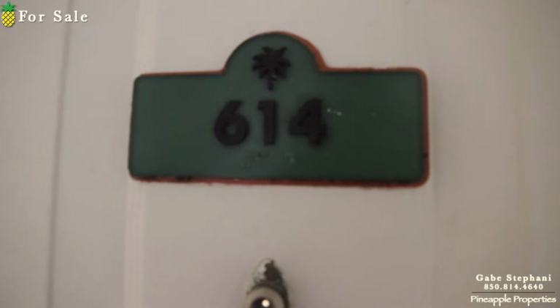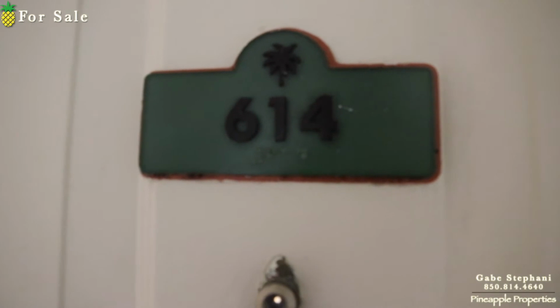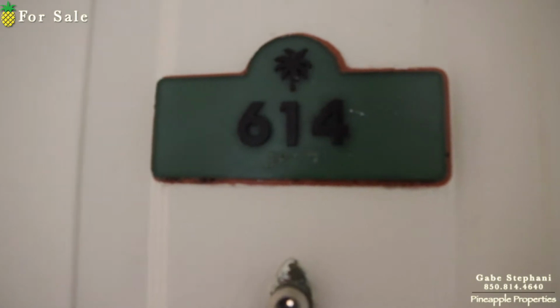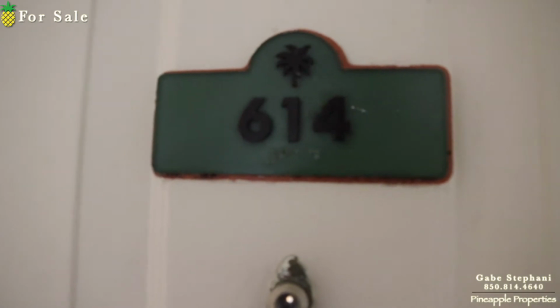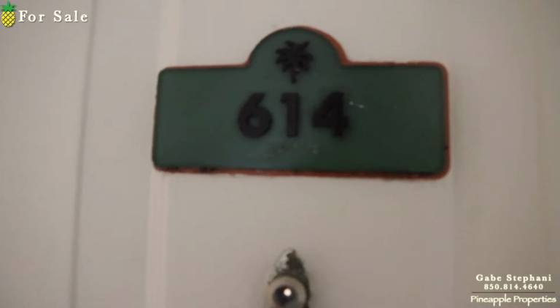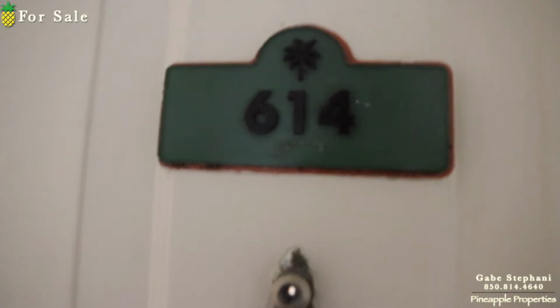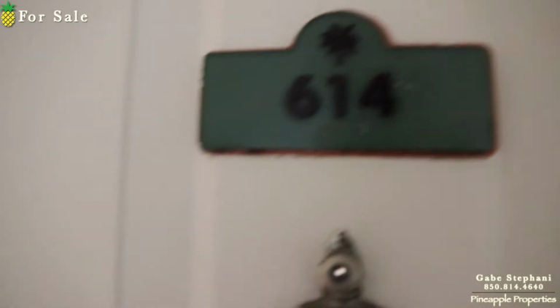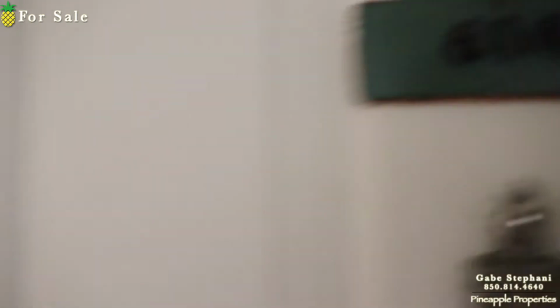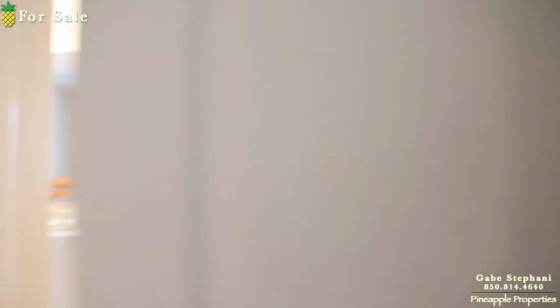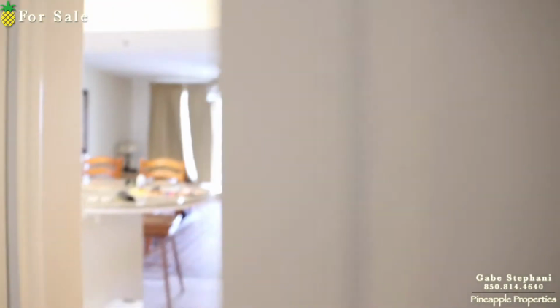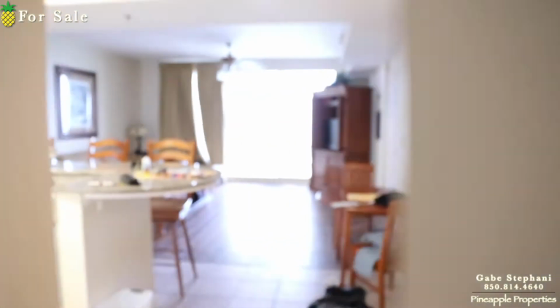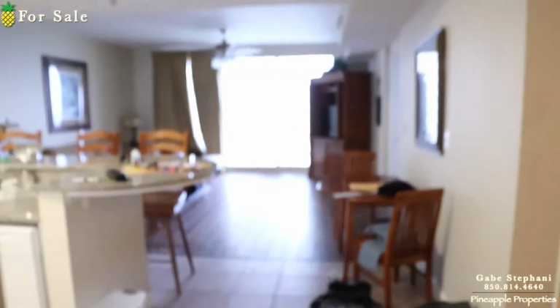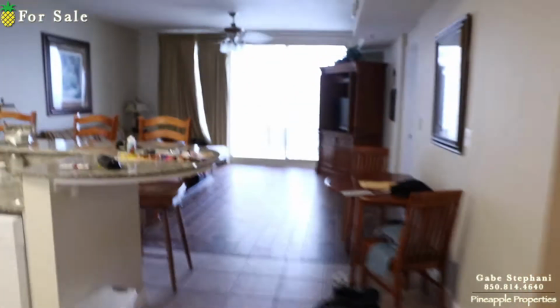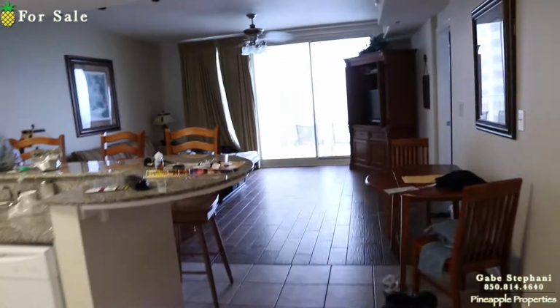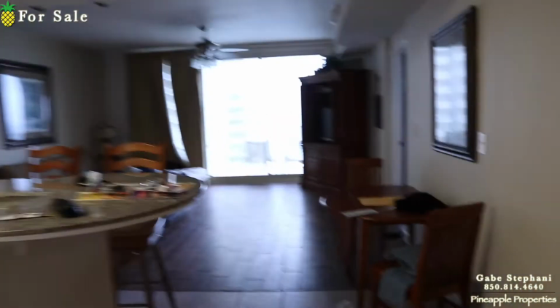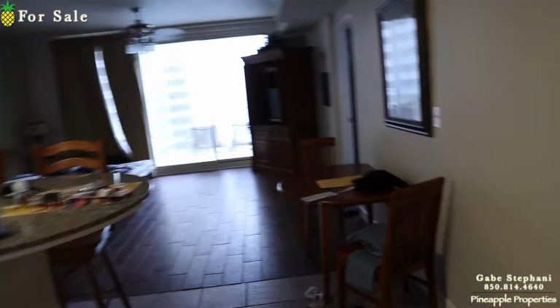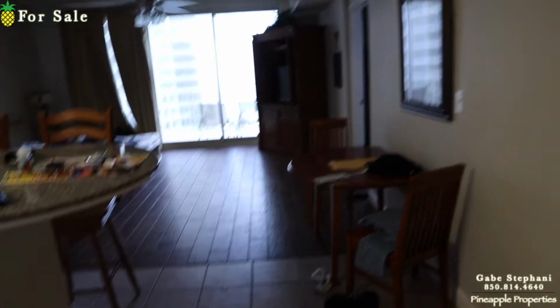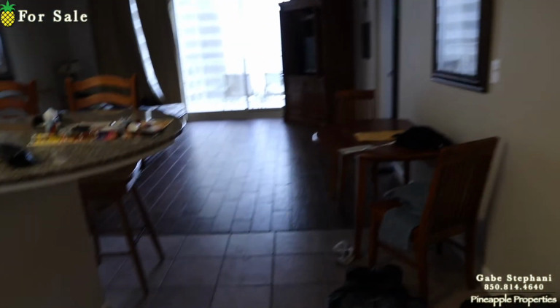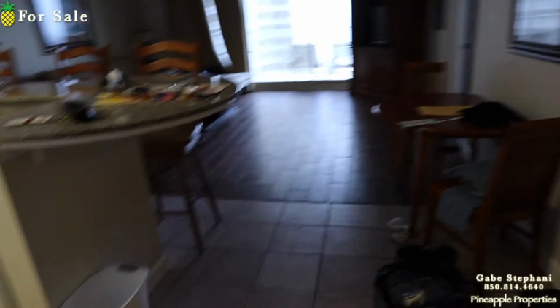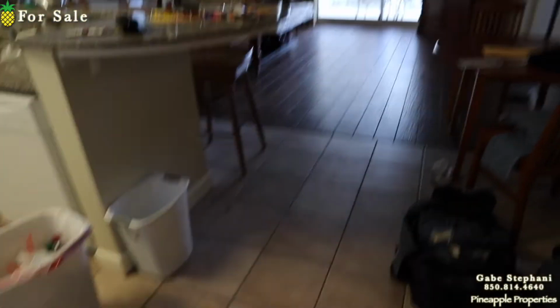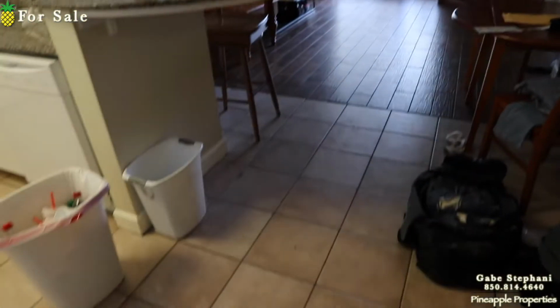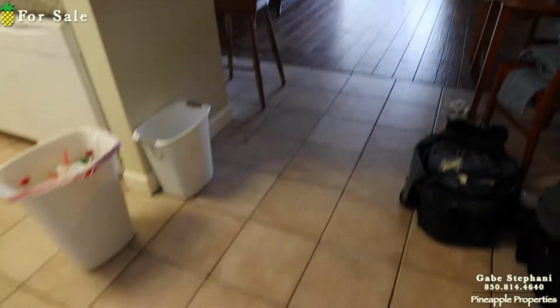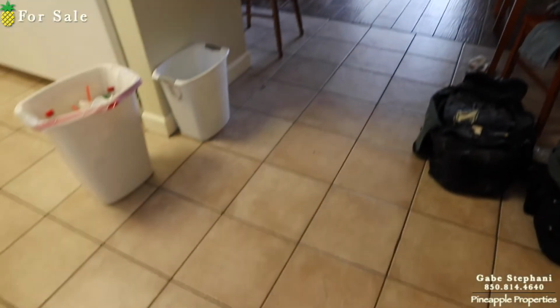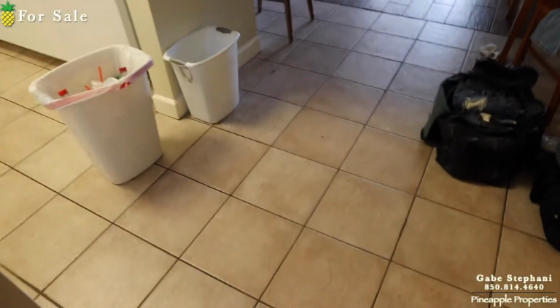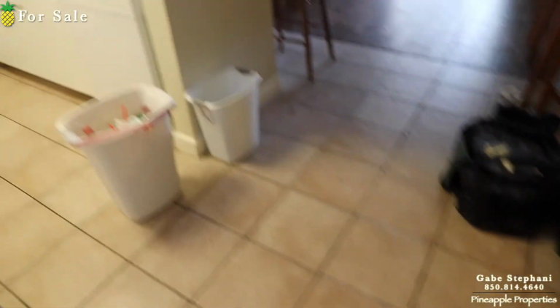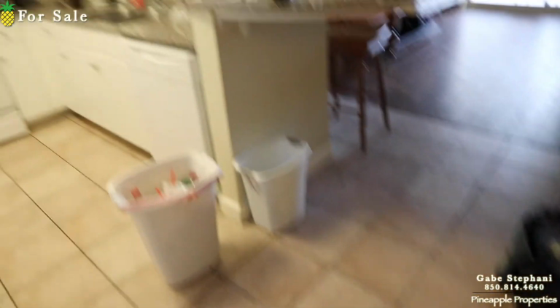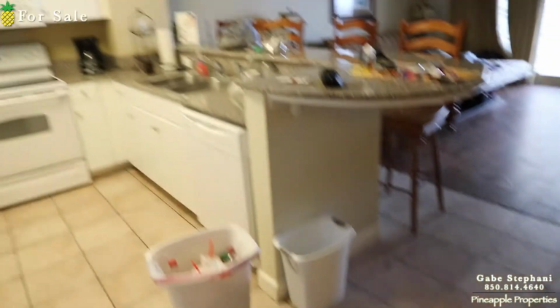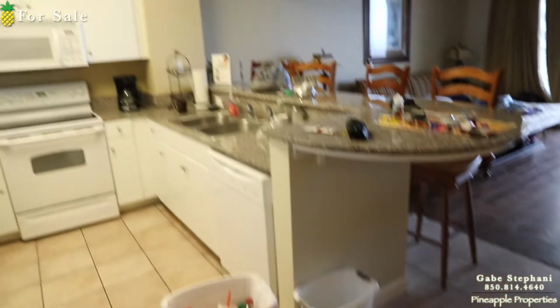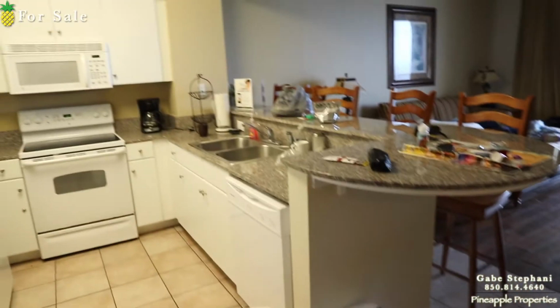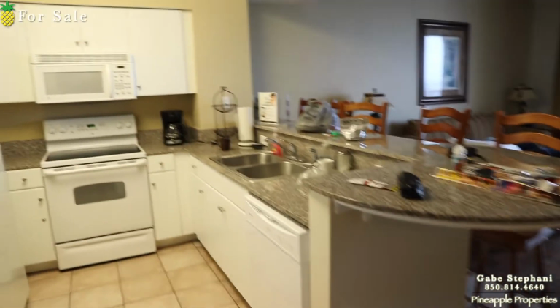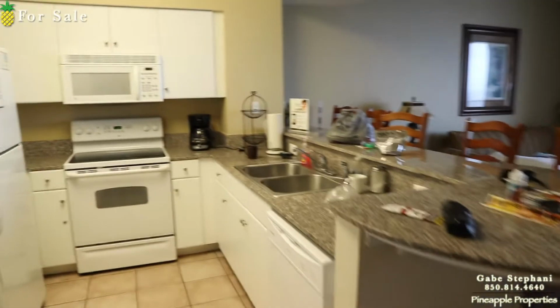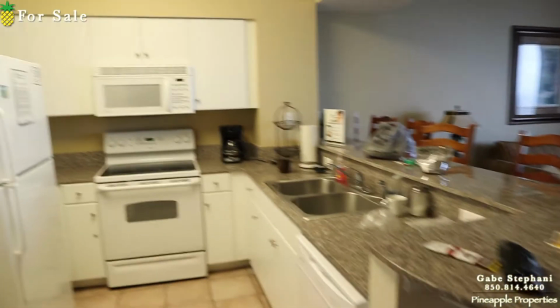Alright, I'm here at Shores of Panama 614. This one has people staying in it and I thought they were cleared out, so I apologize for the mess.